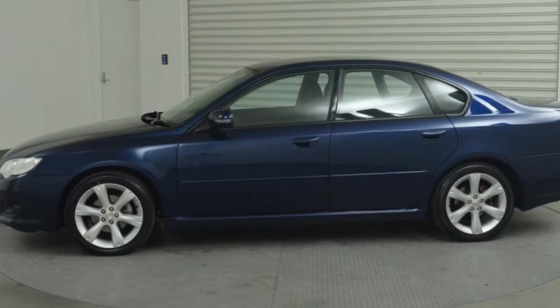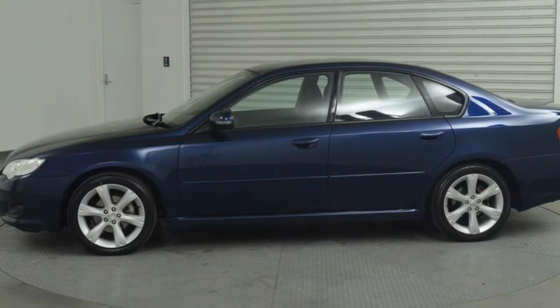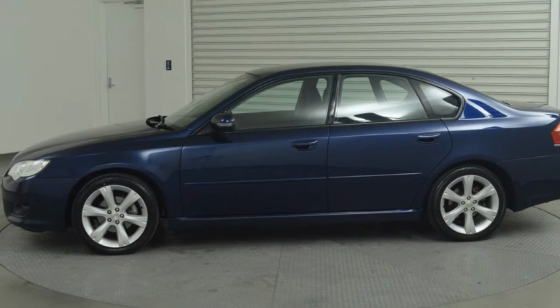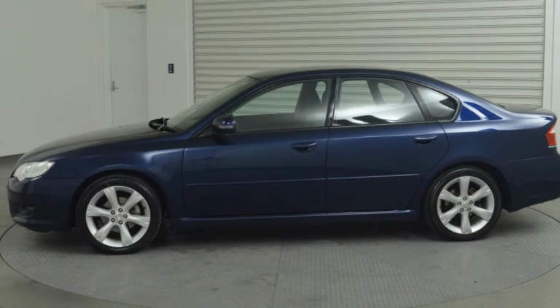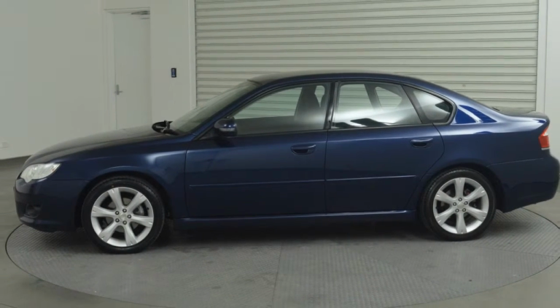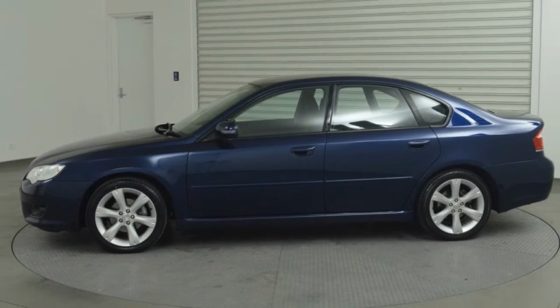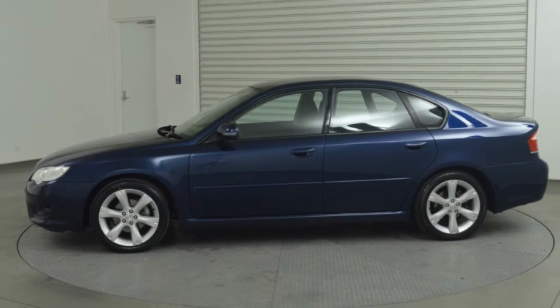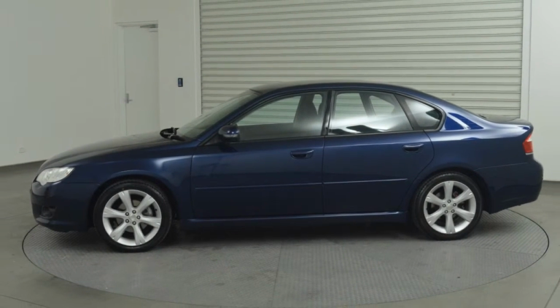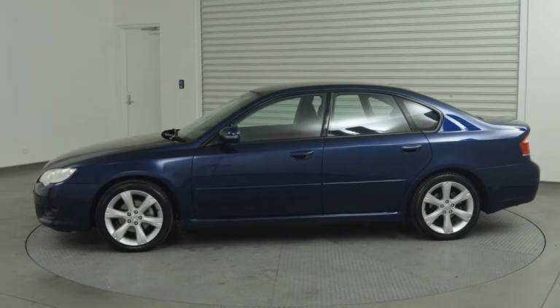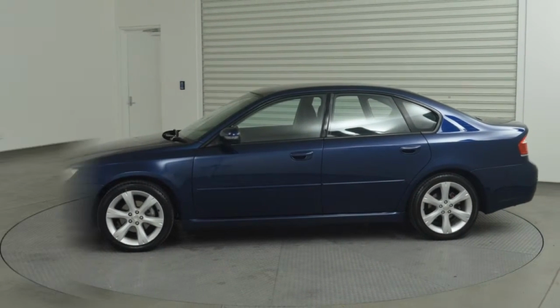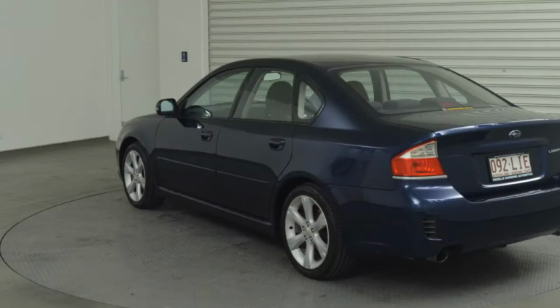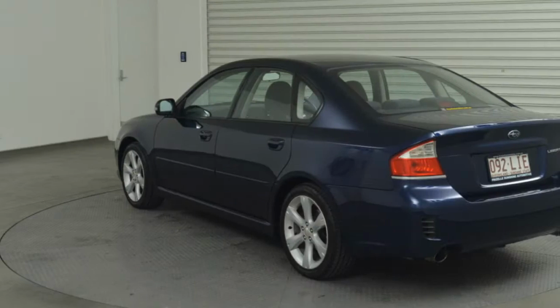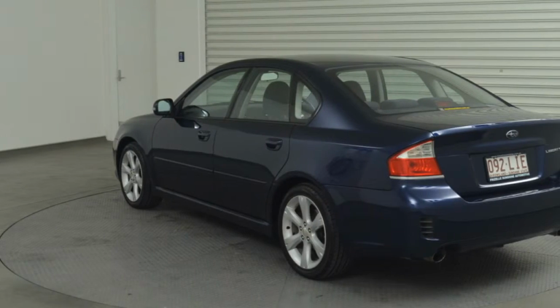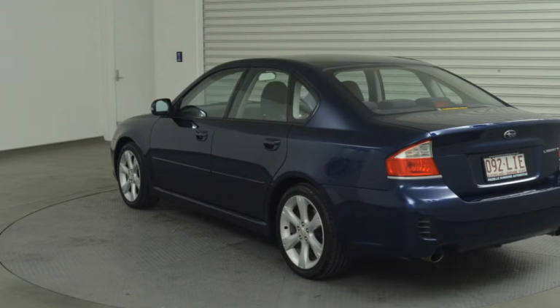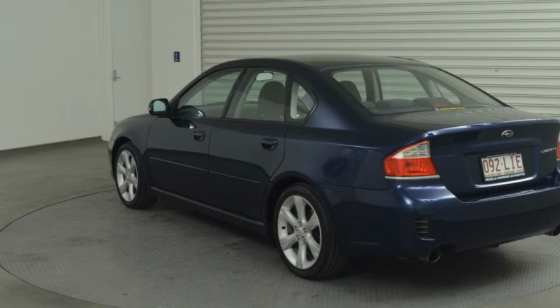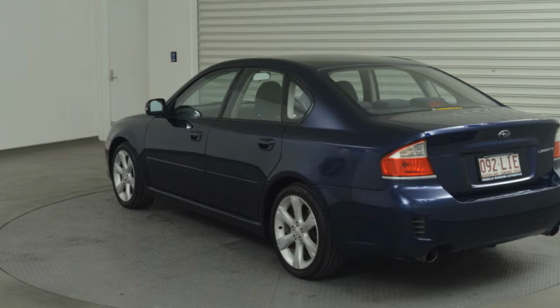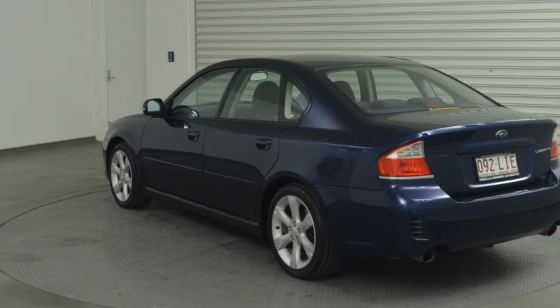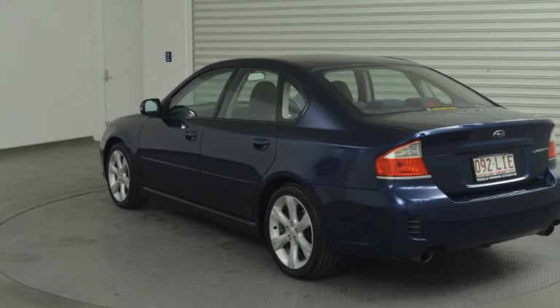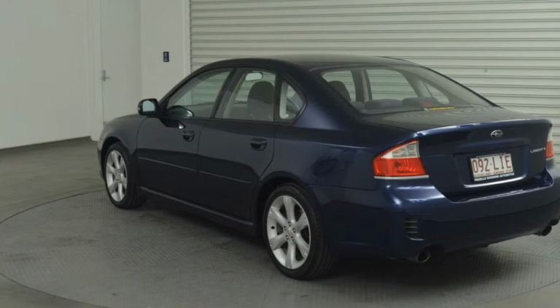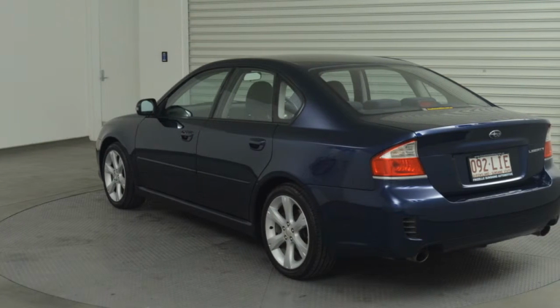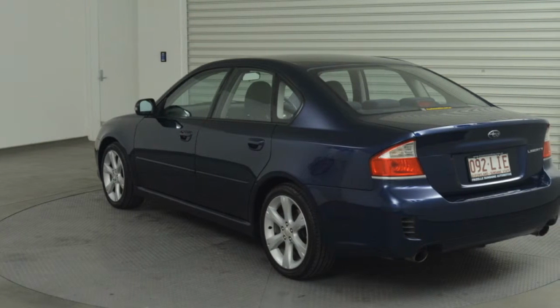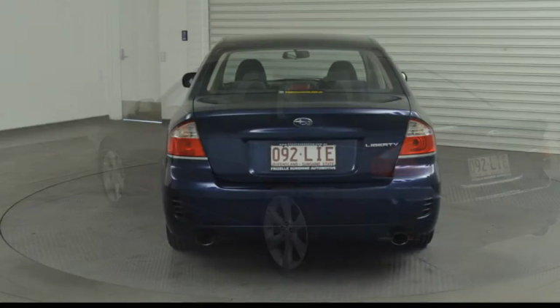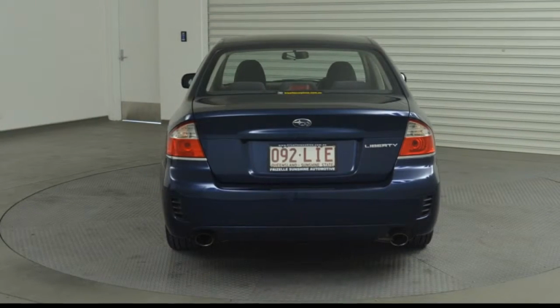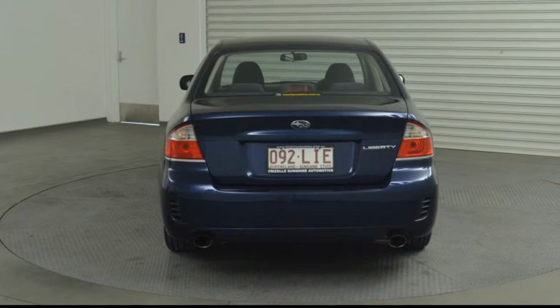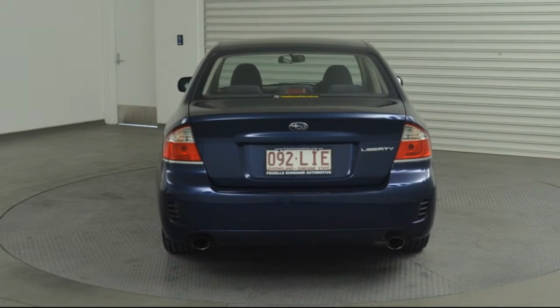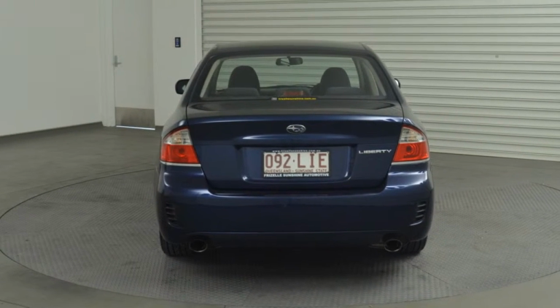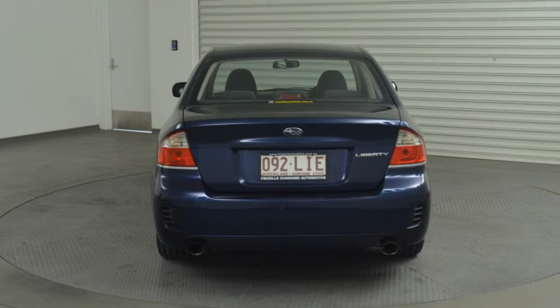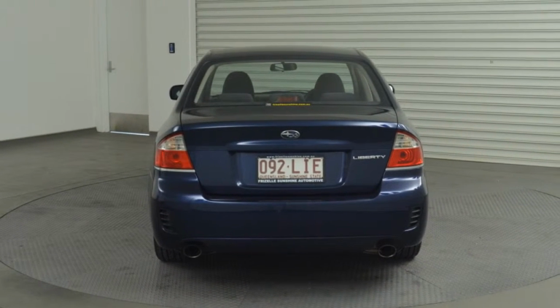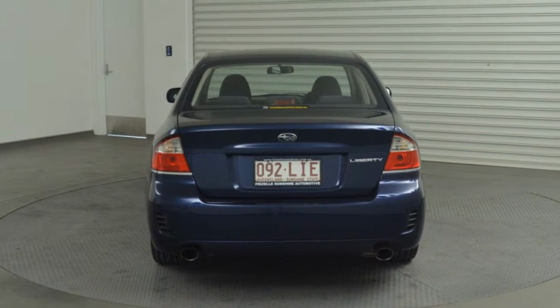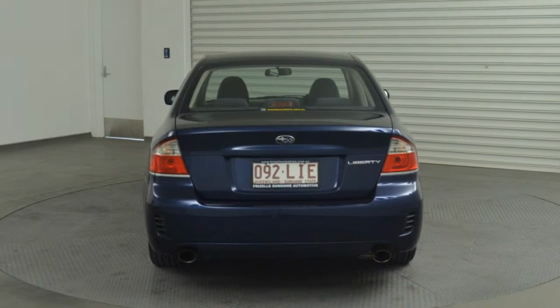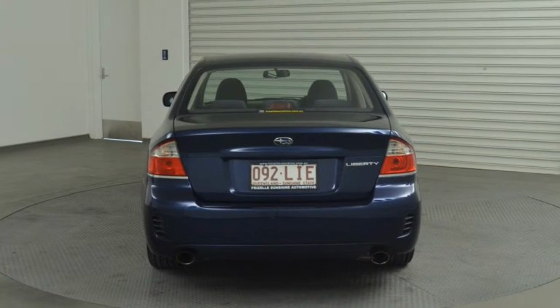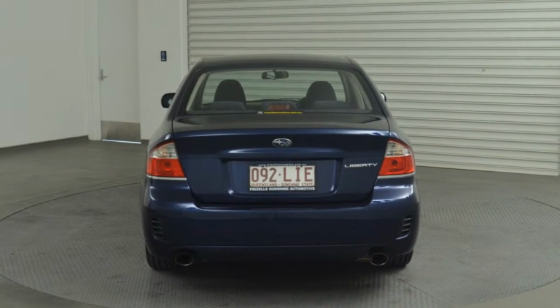The attractive blue exterior is complemented by its stylish interior. This vehicle has all the features you could dream of.